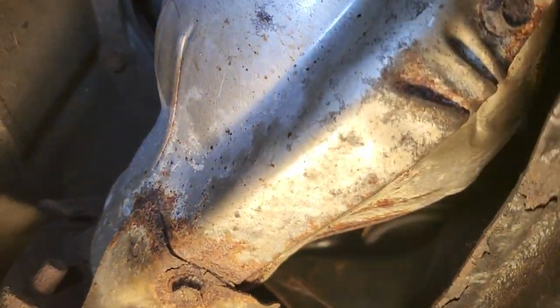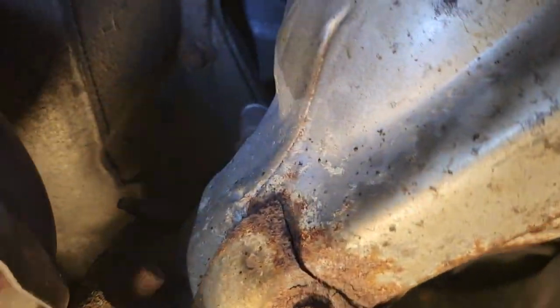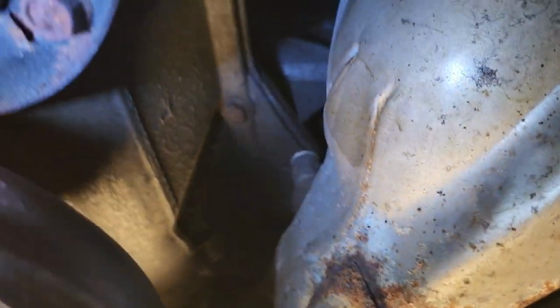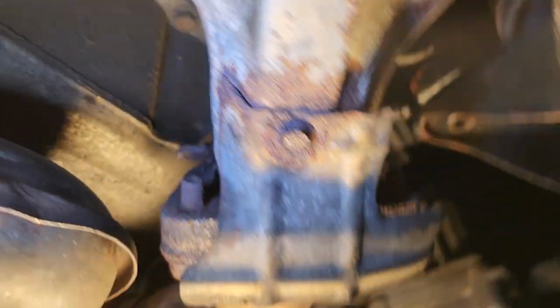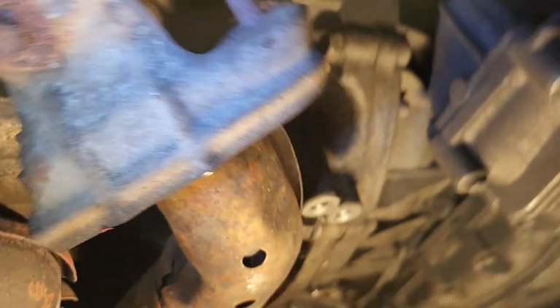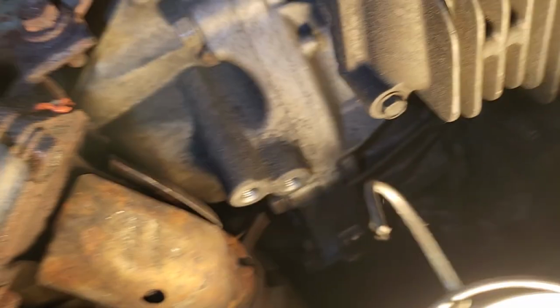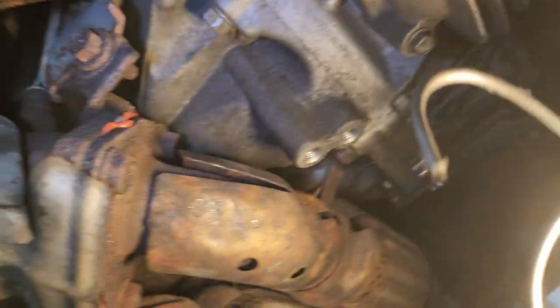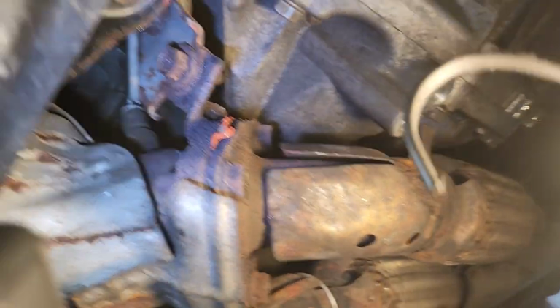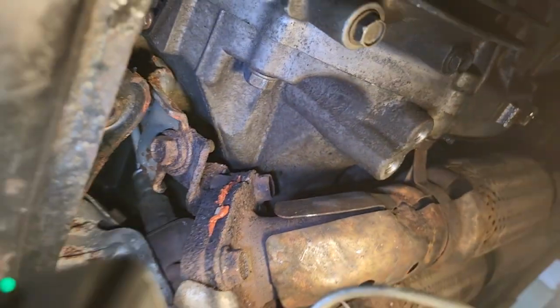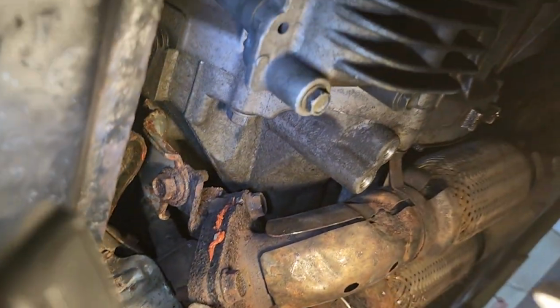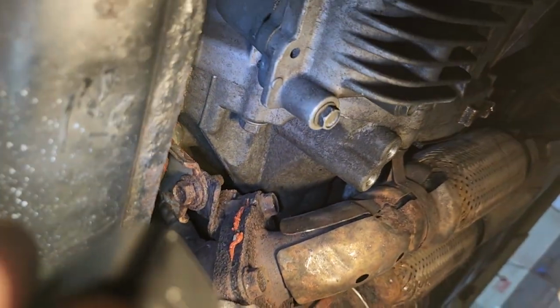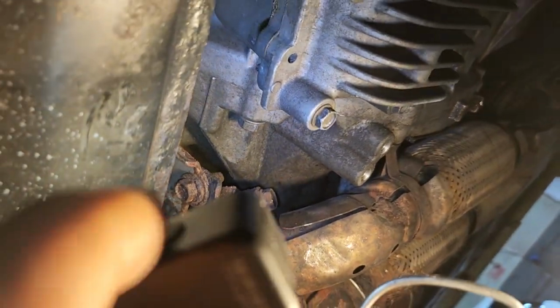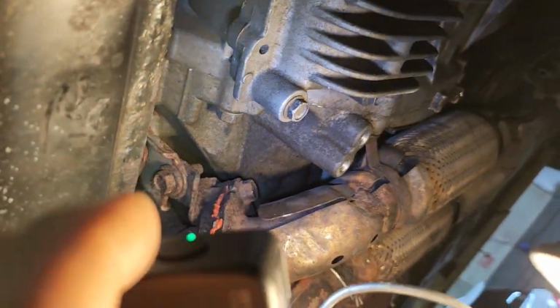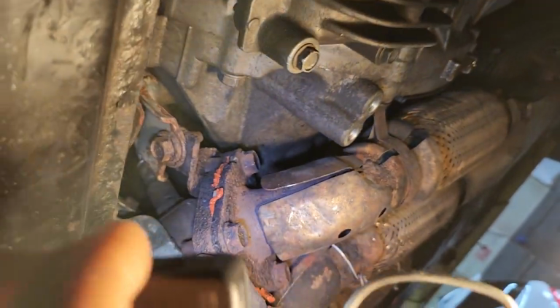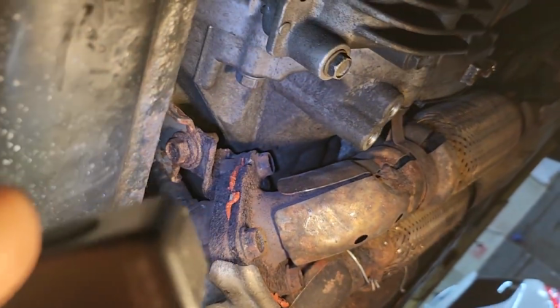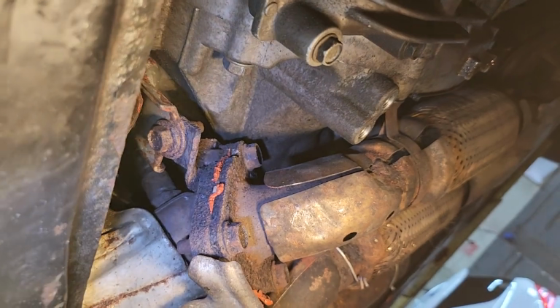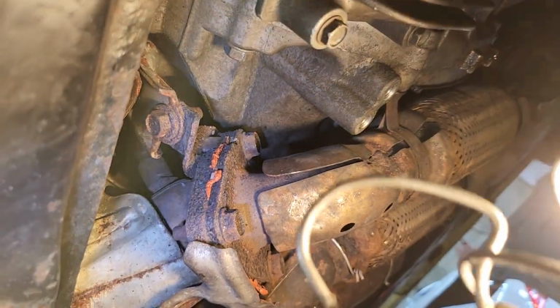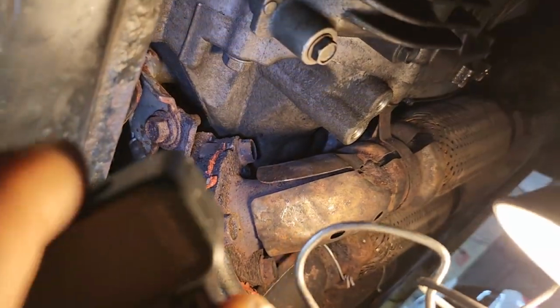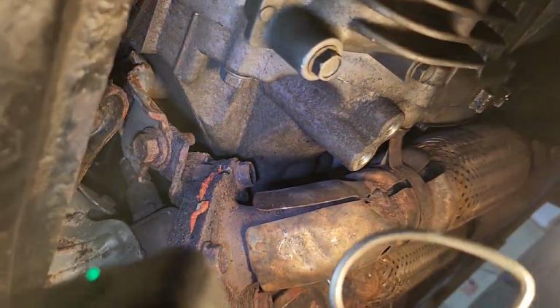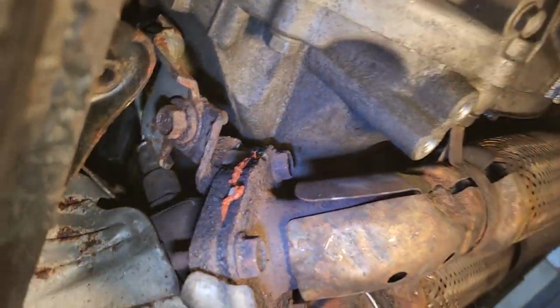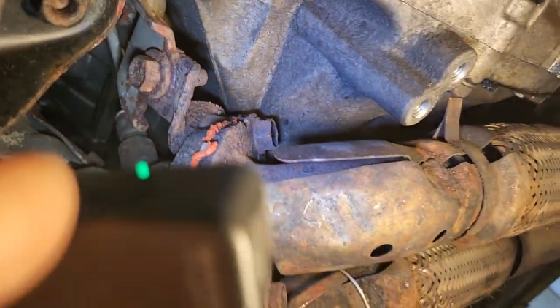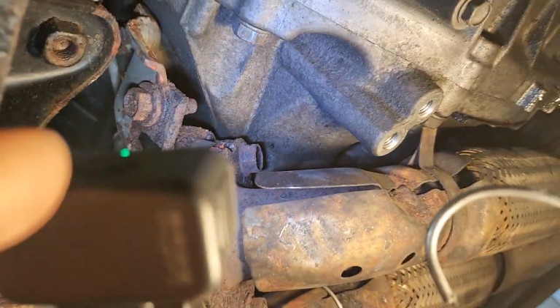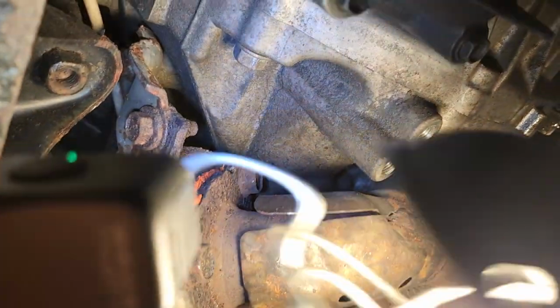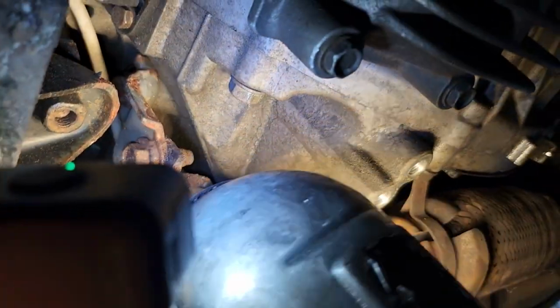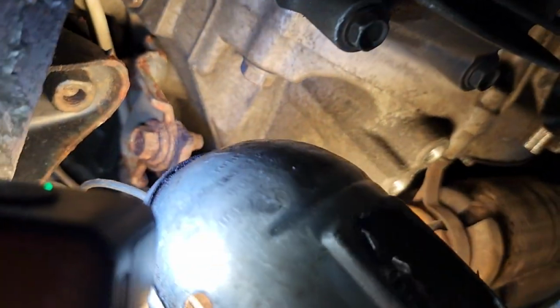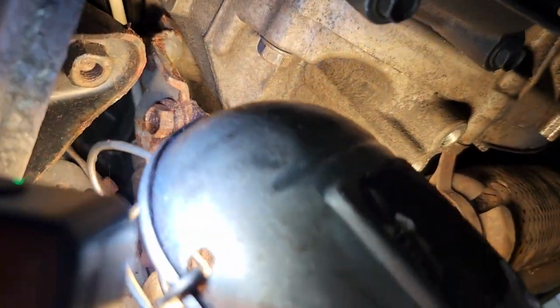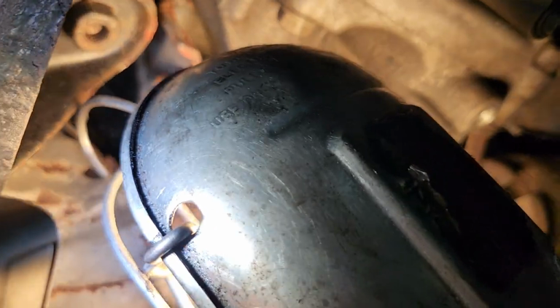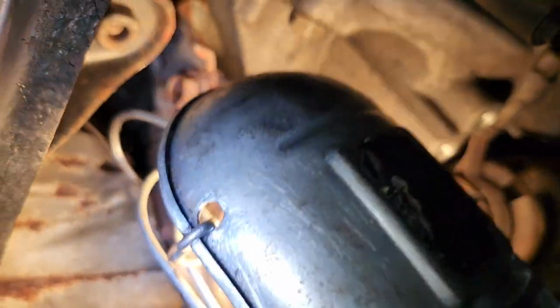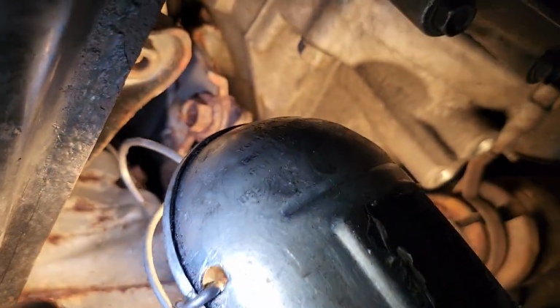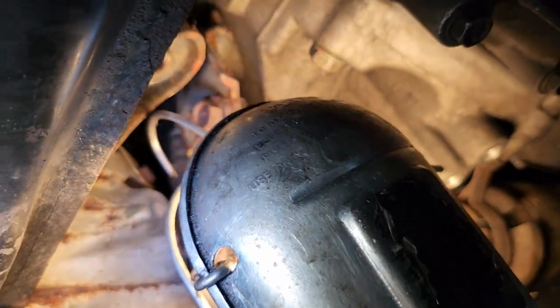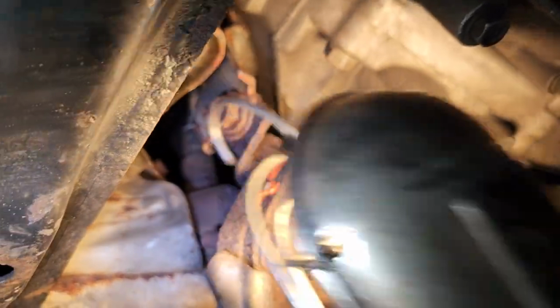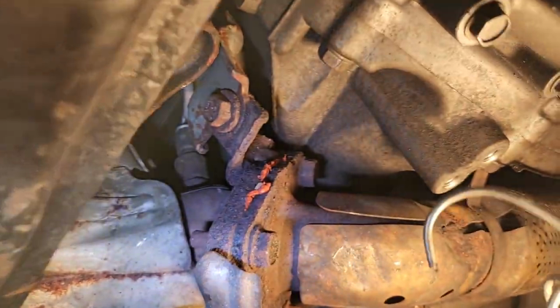It's connected? Yeah, it switched, but it switched very lazy. You see how it is? Yeah, it's connected. That's Bank 2 Sensor 2. All the sensor 2s are after the catalytic converter.